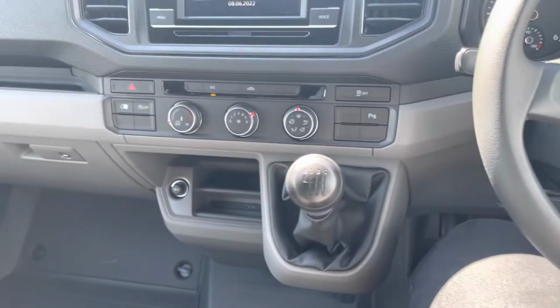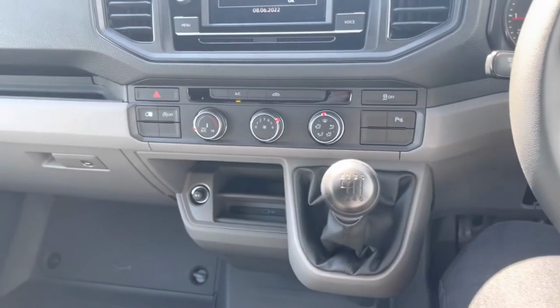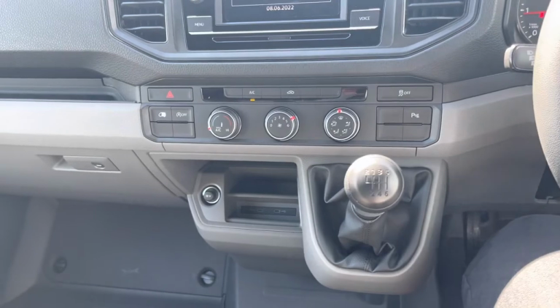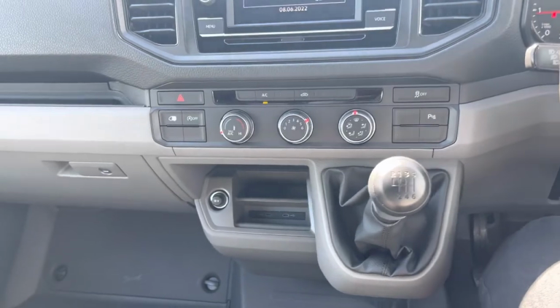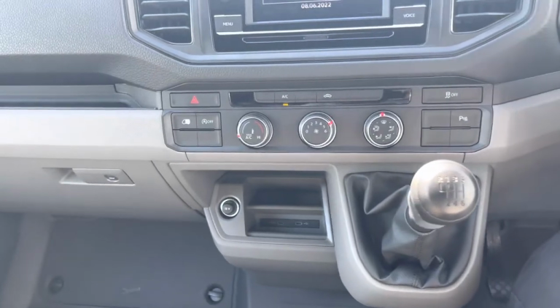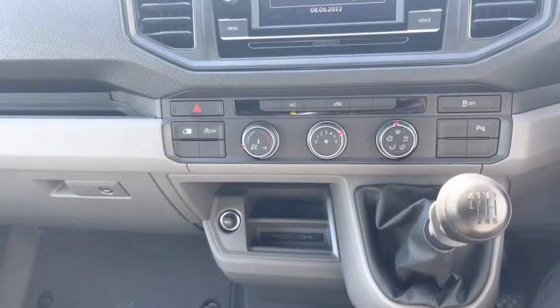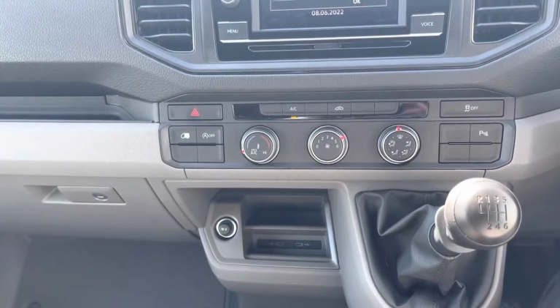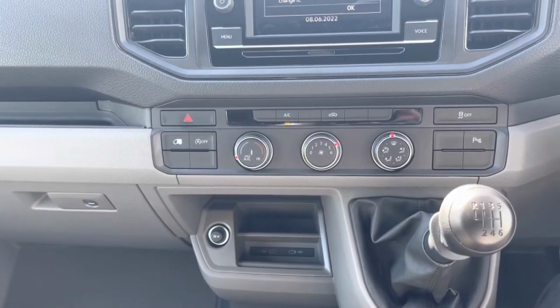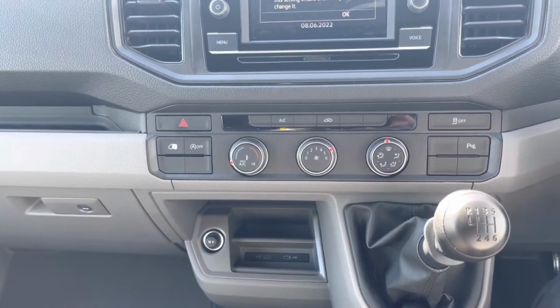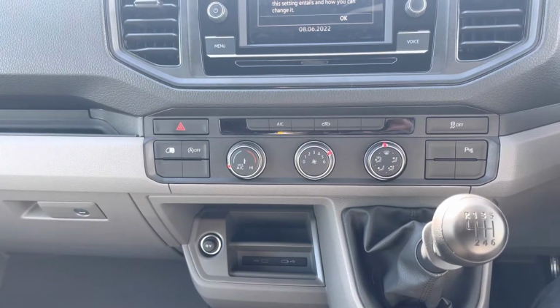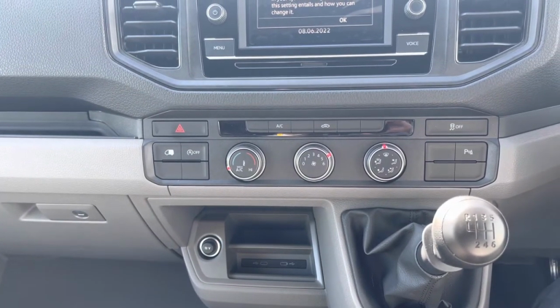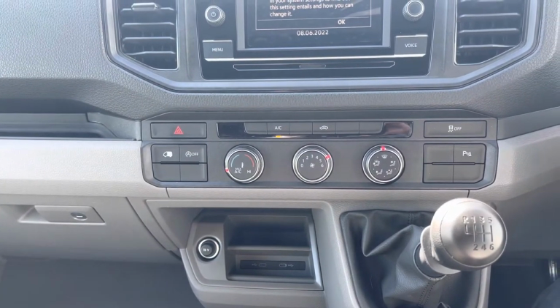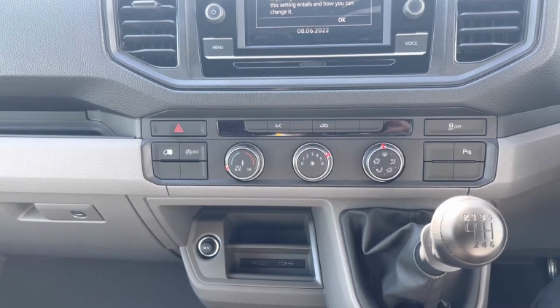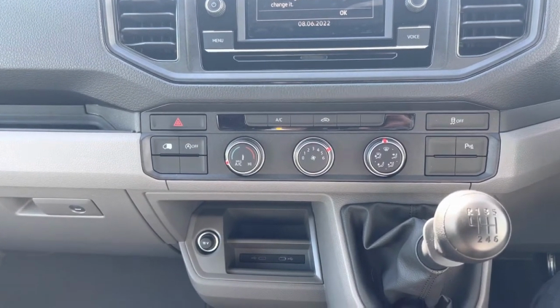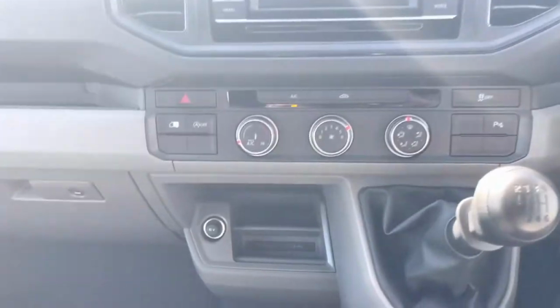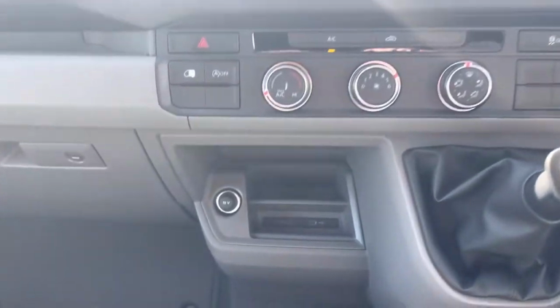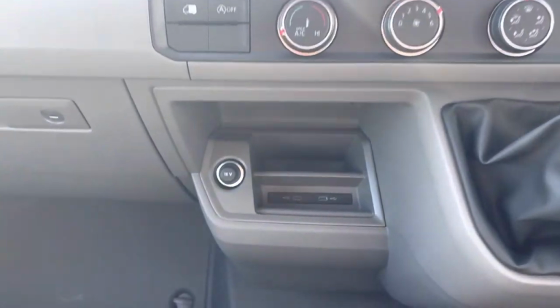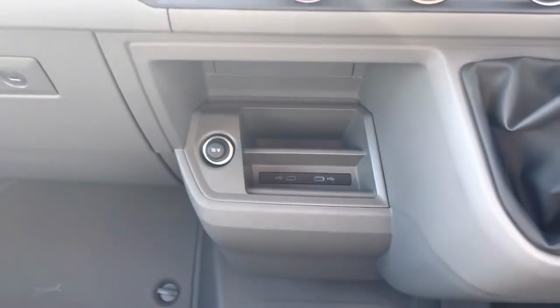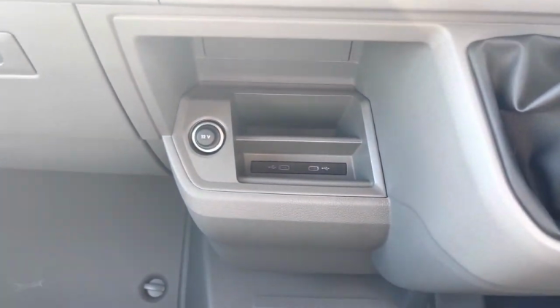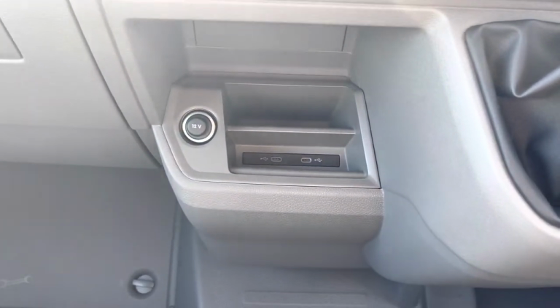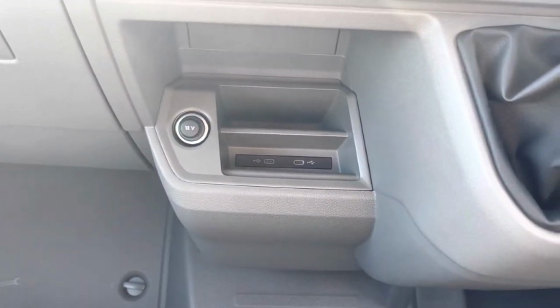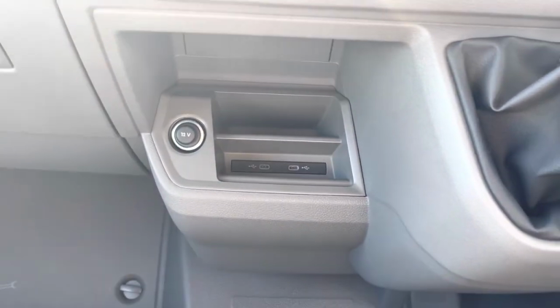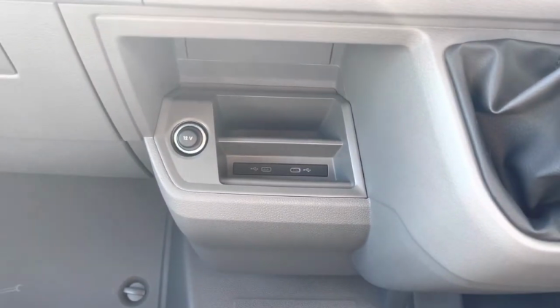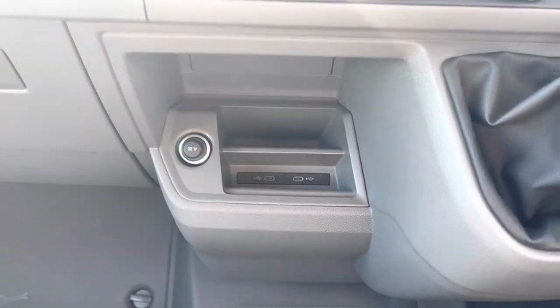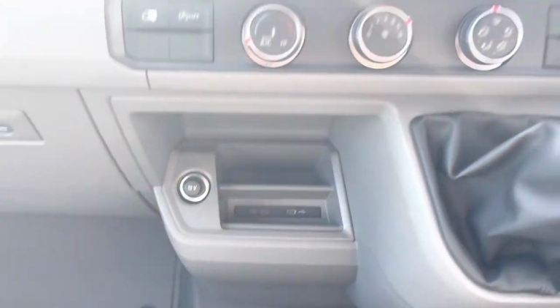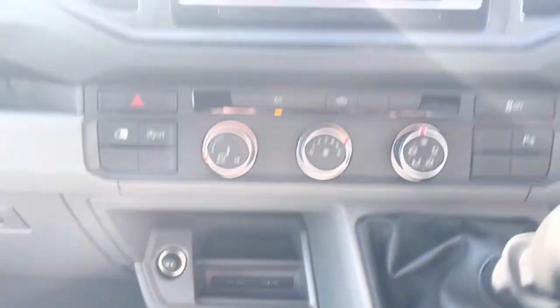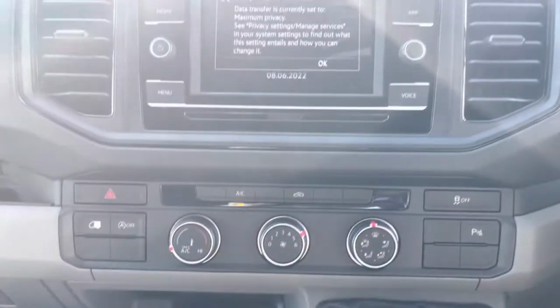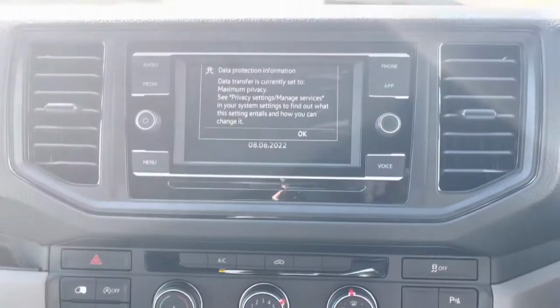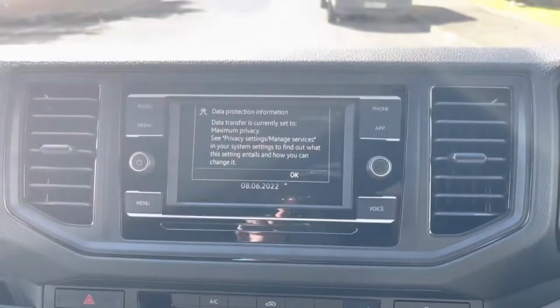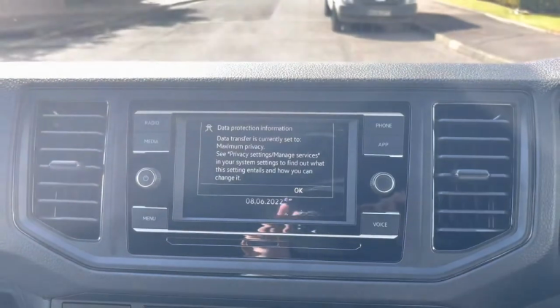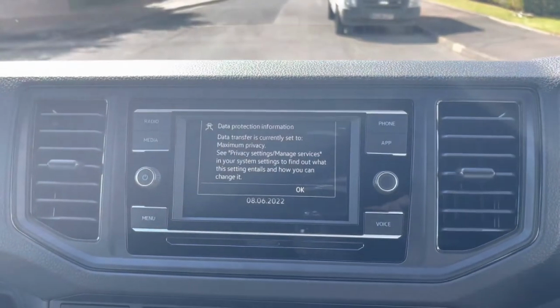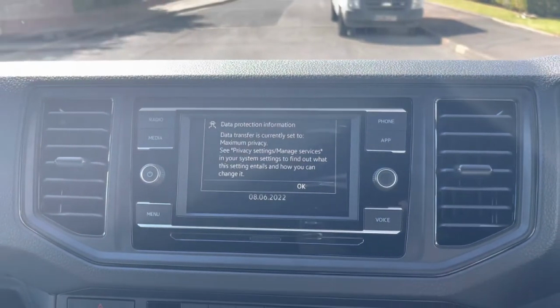Moving over into the centre we can take a closer look at the climate control system. It does come with AC. Below that there's a 12 volt charging socket as well as two USB-C chargers.